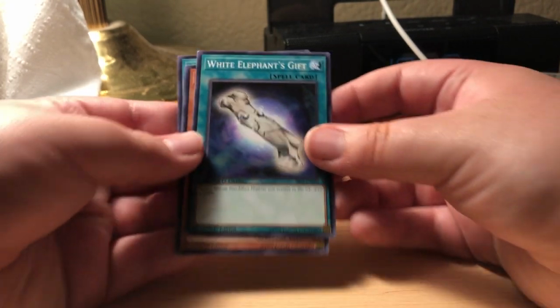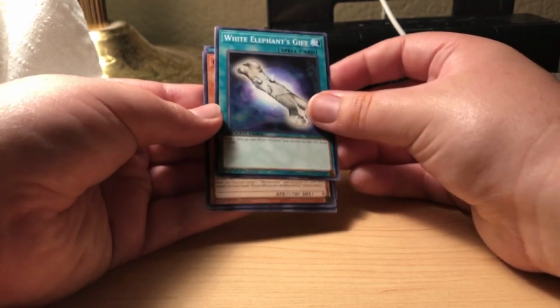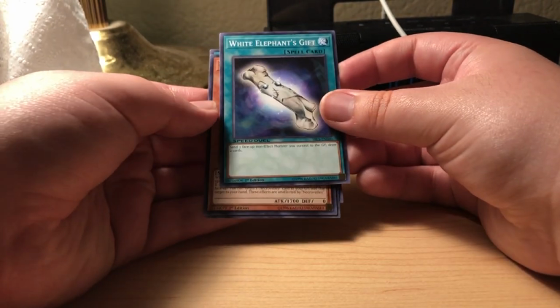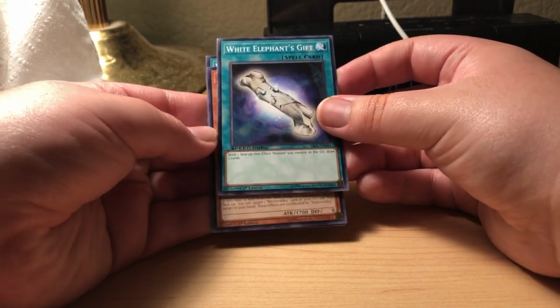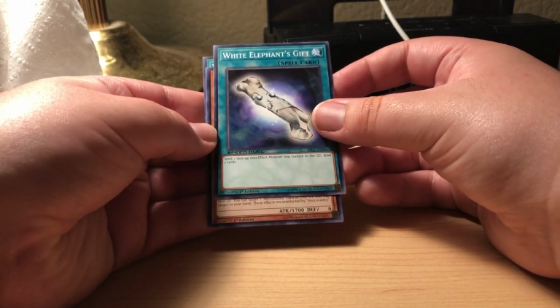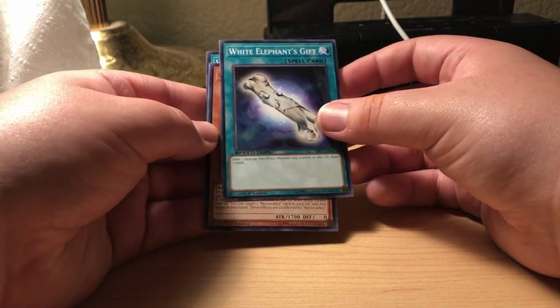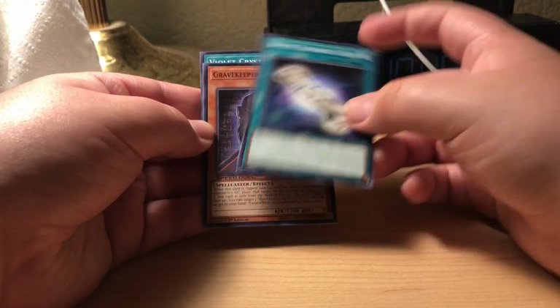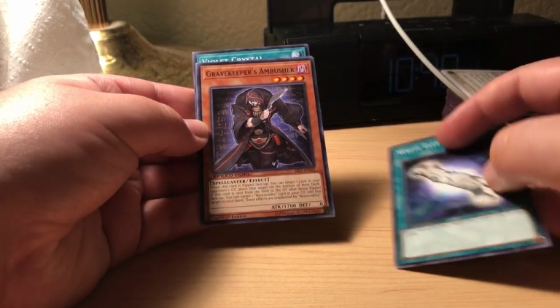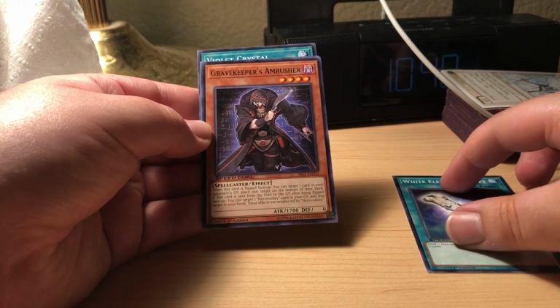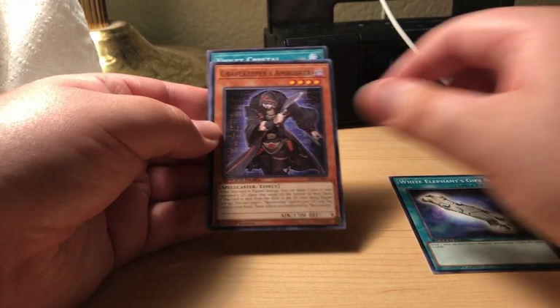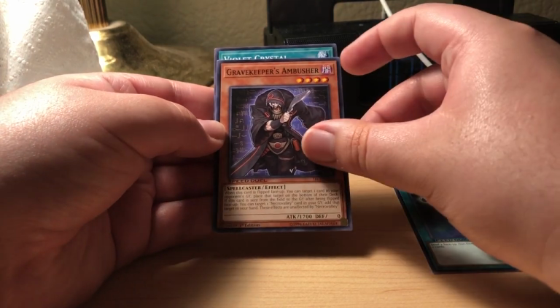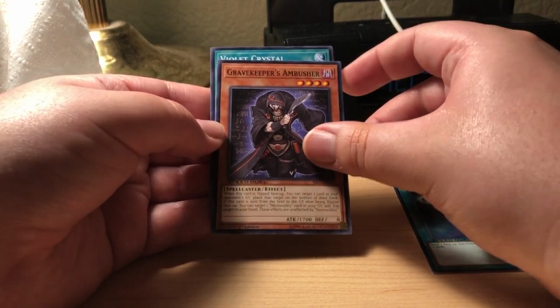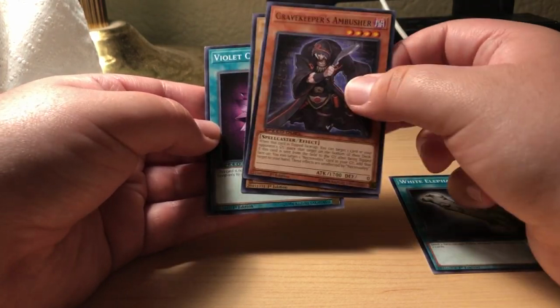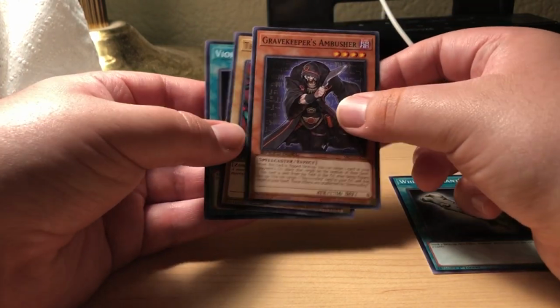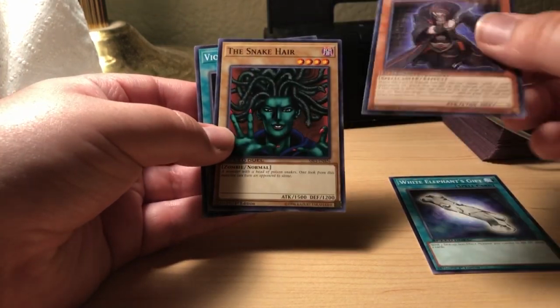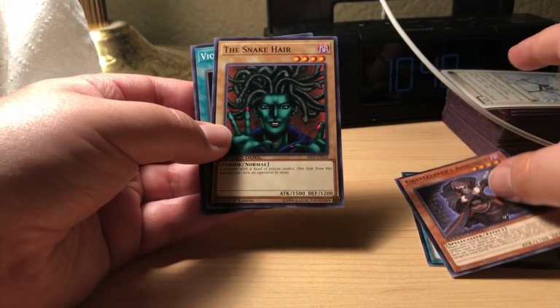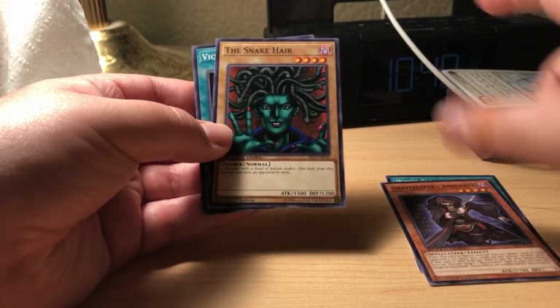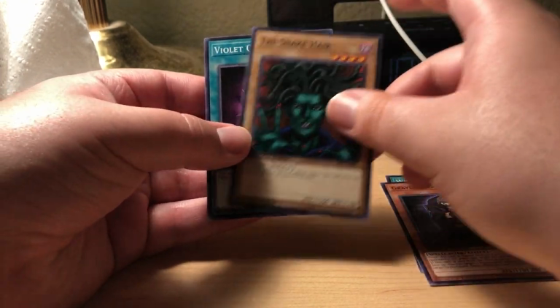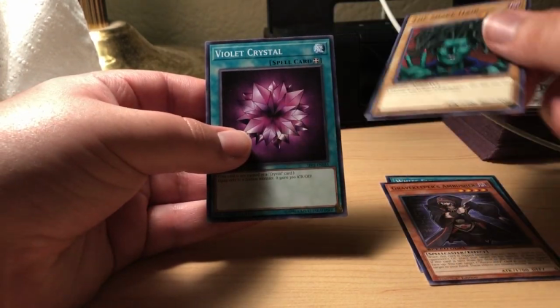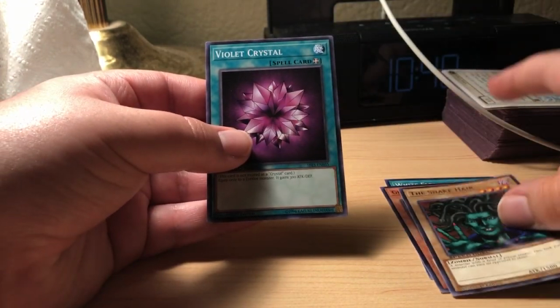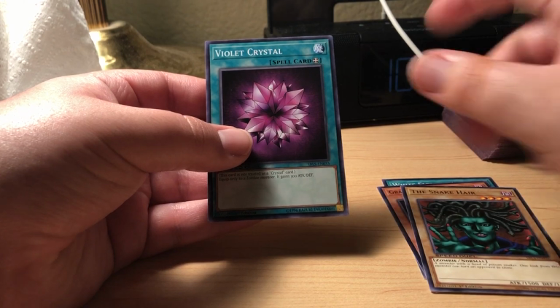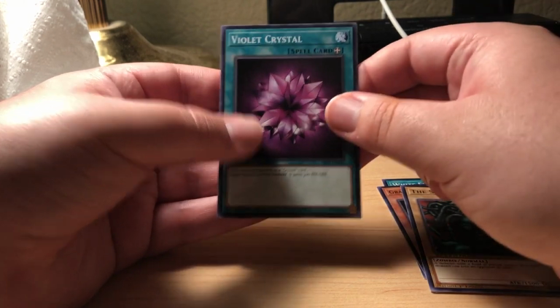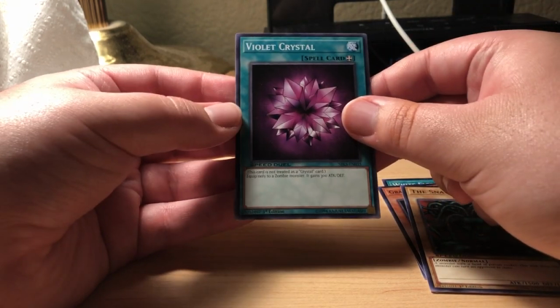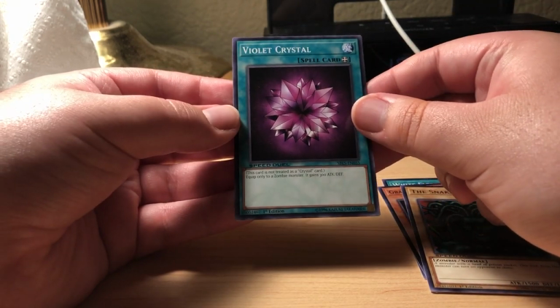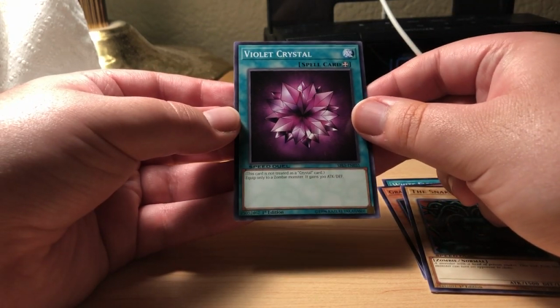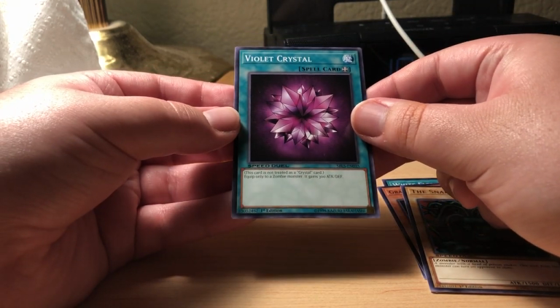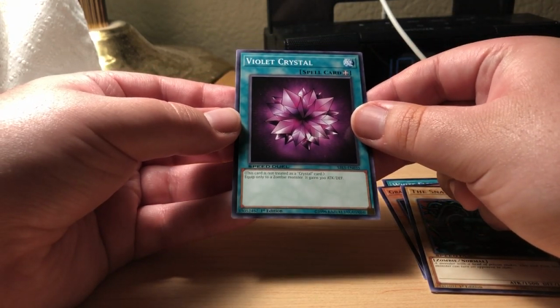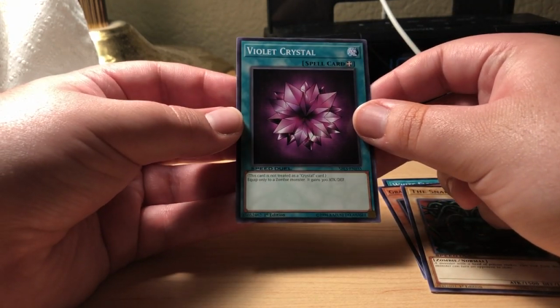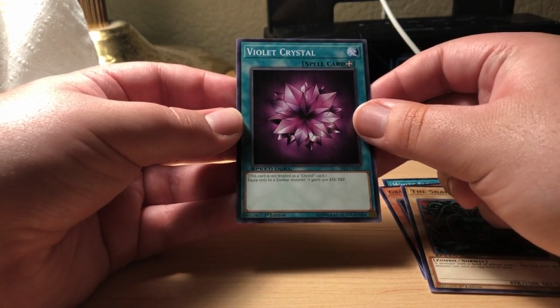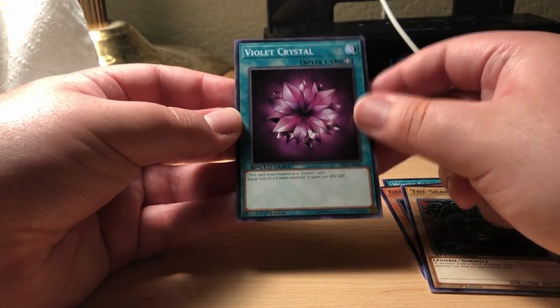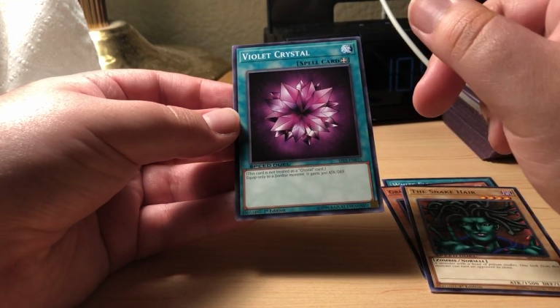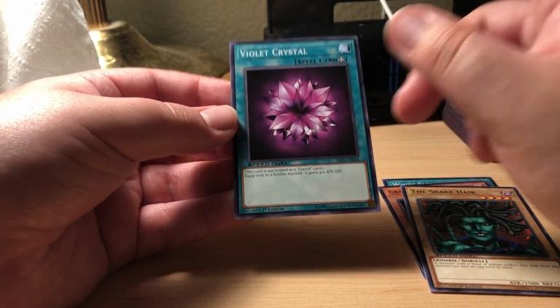We got White Elephant's Gift, Gravekeeper's Ambusher, Snake Hair, and Violet Crystal. I don't think we've gotten one of these before.